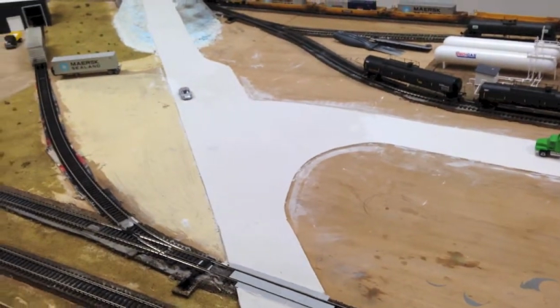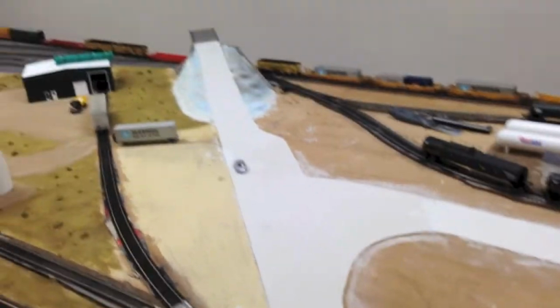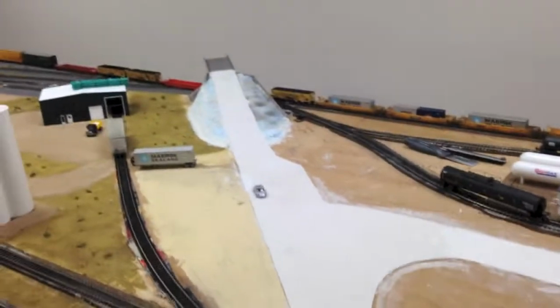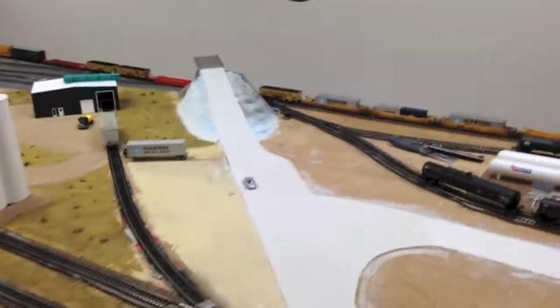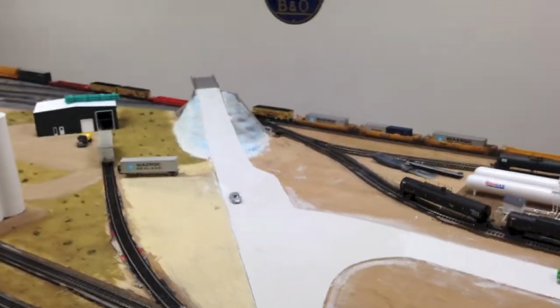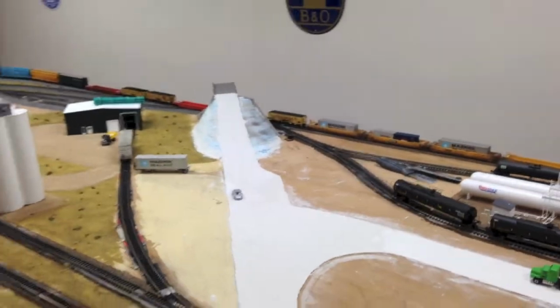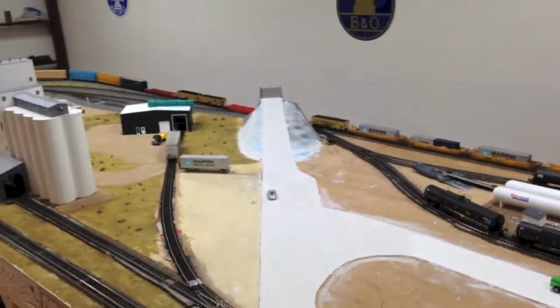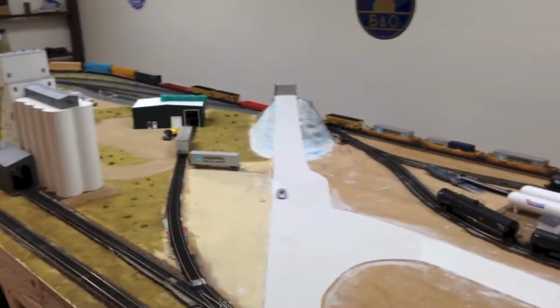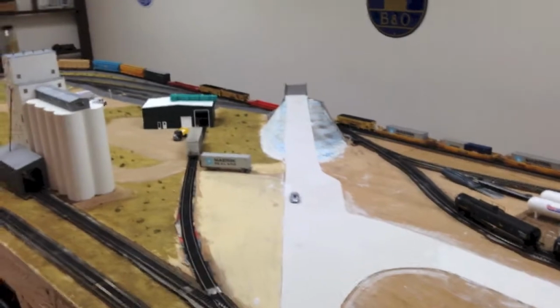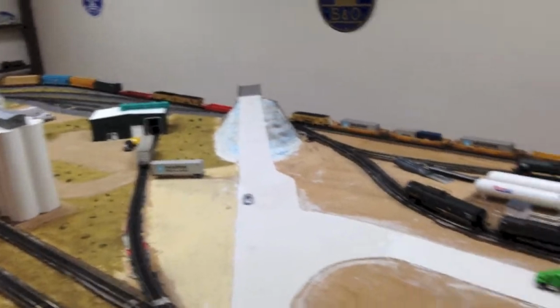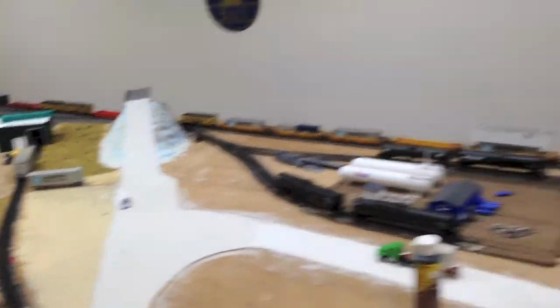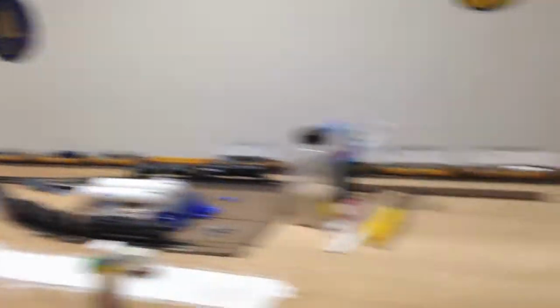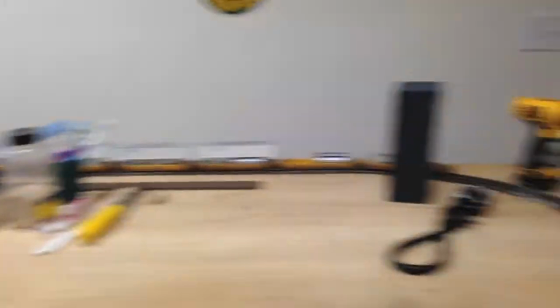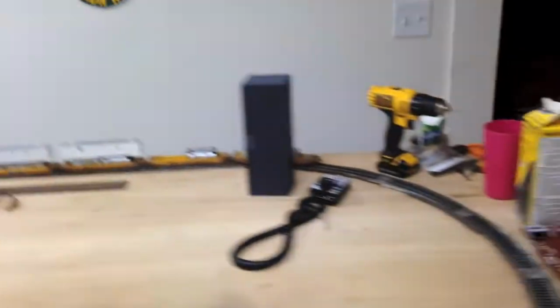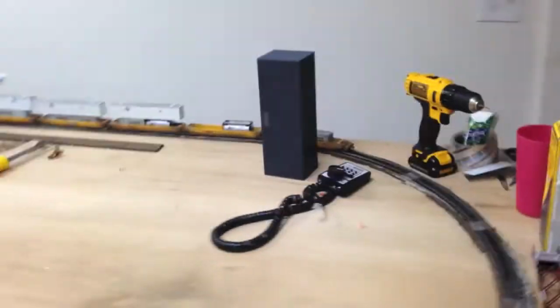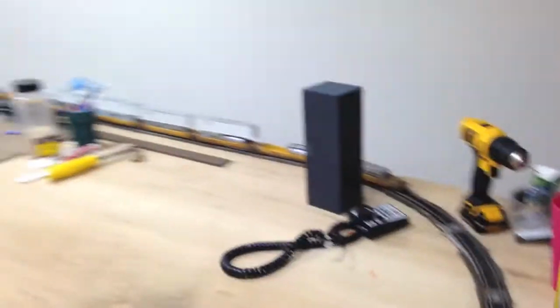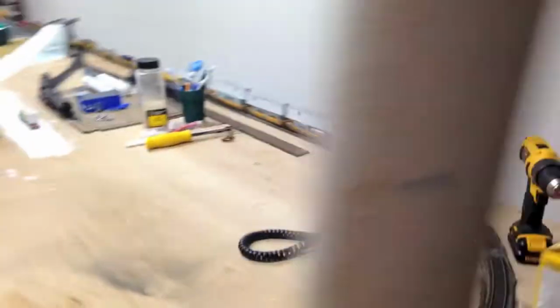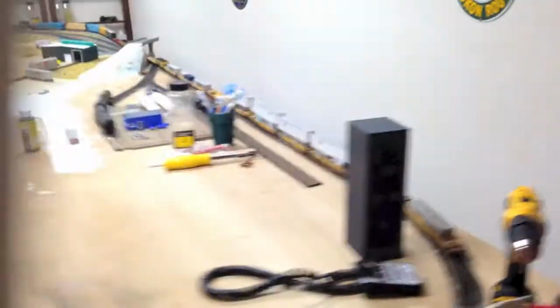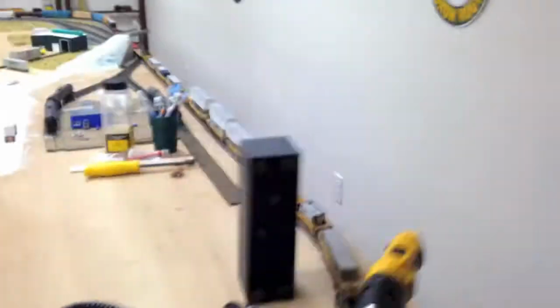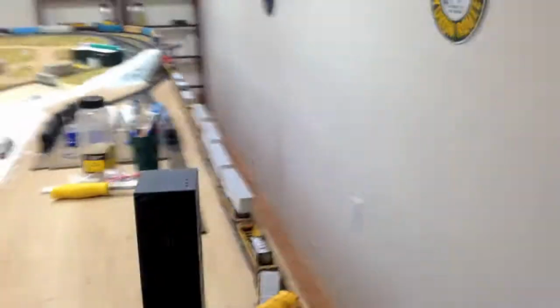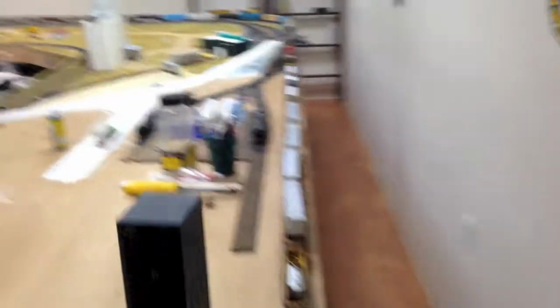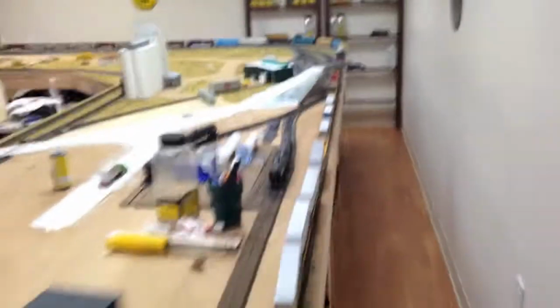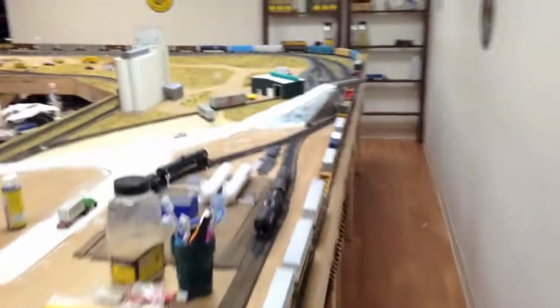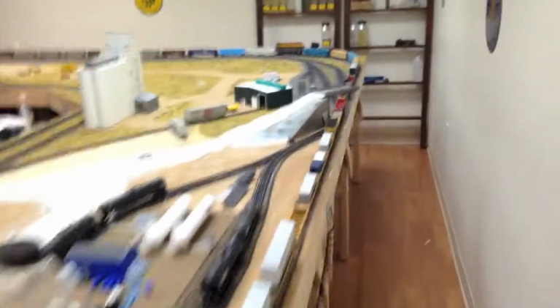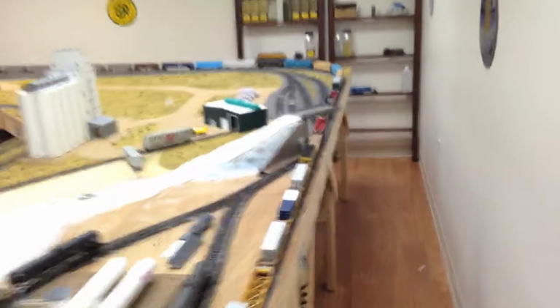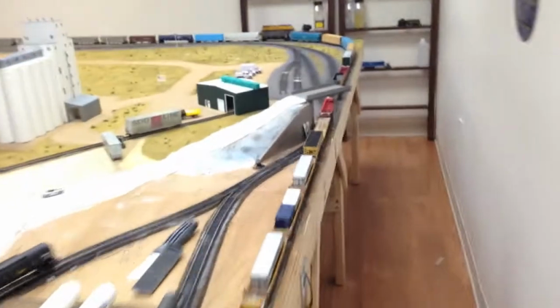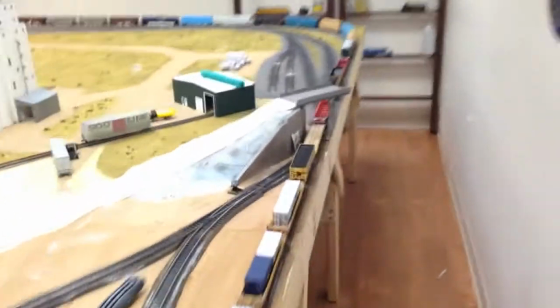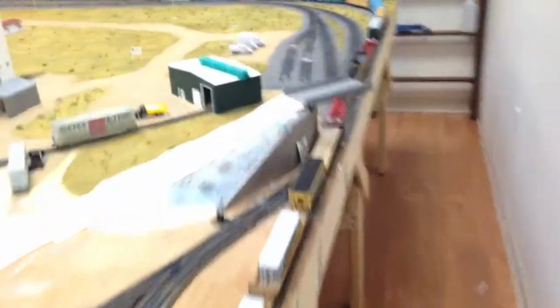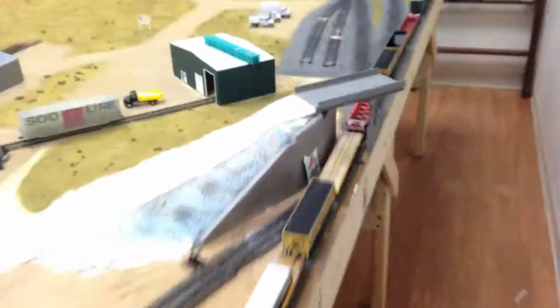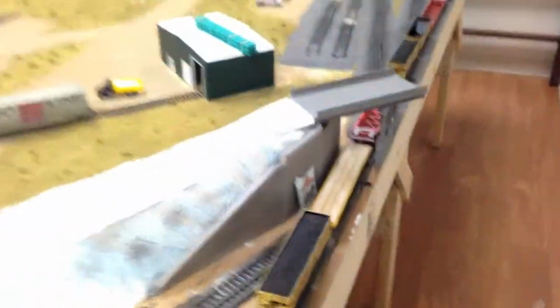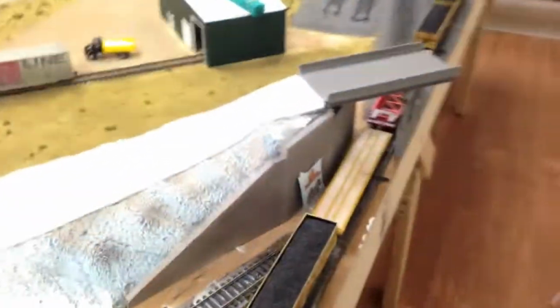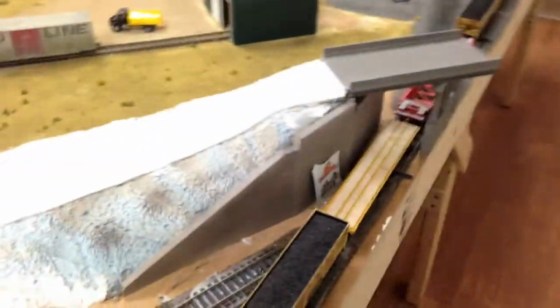We'll go take a quick look at the overpass, because we painted that. We've got to do some weathering and add some graffiti to it, but I think it looks pretty good.